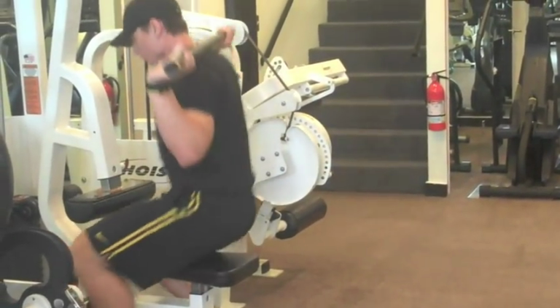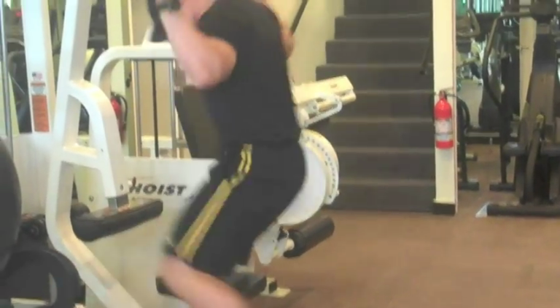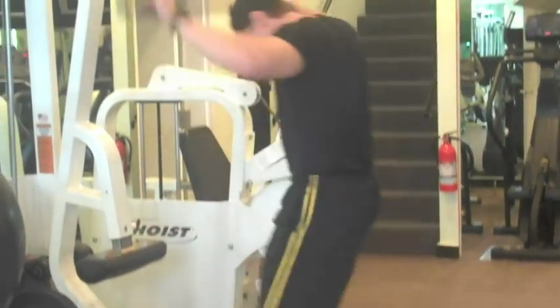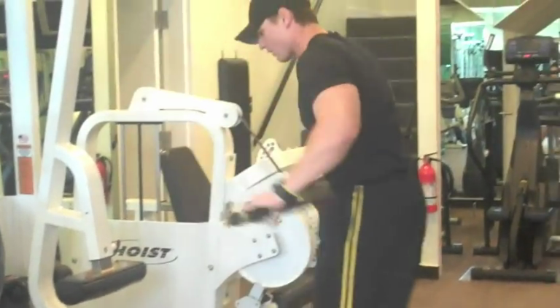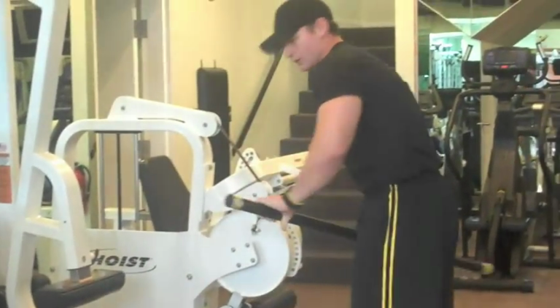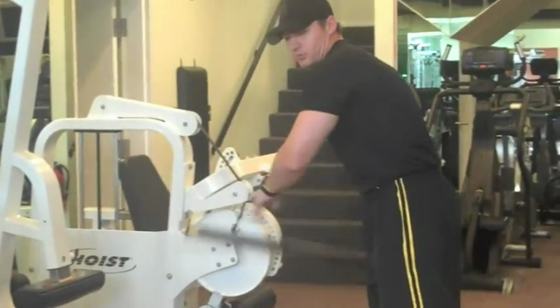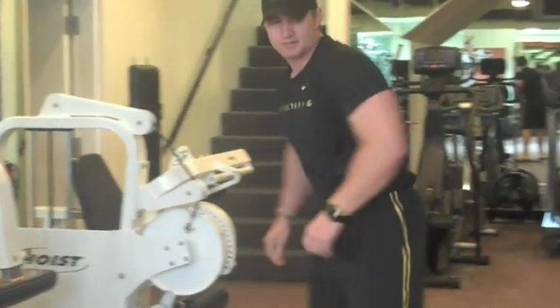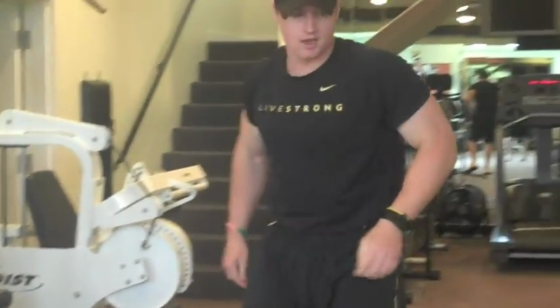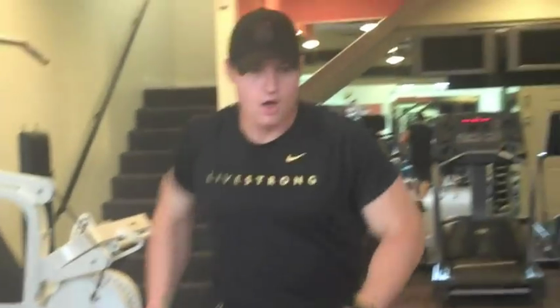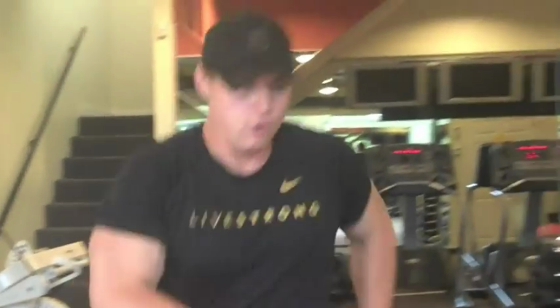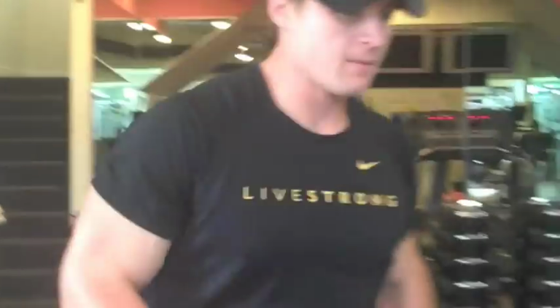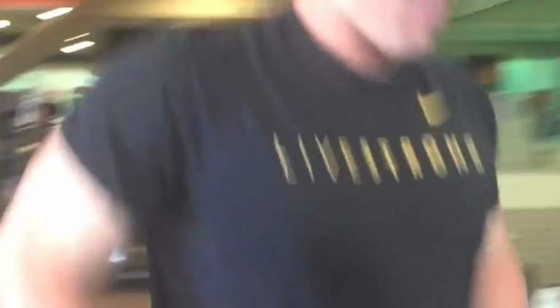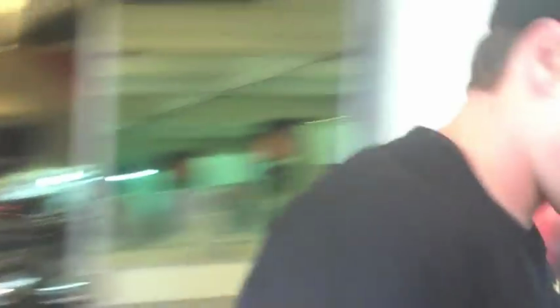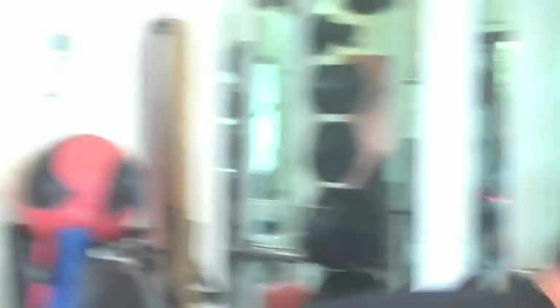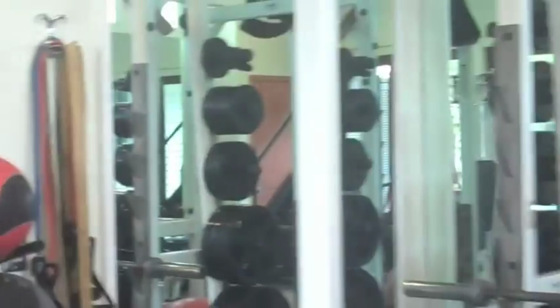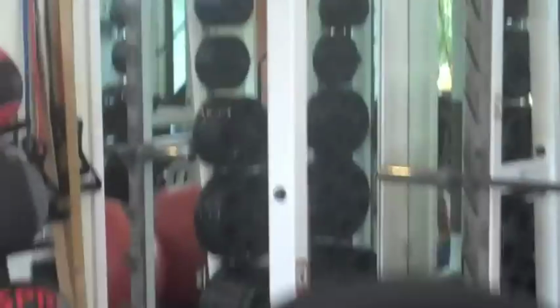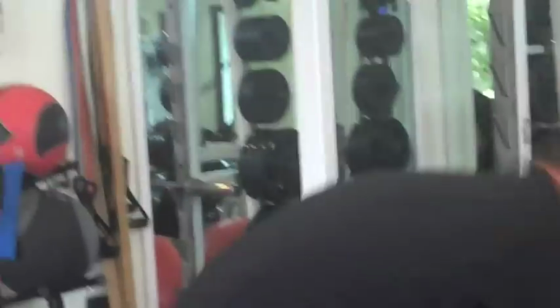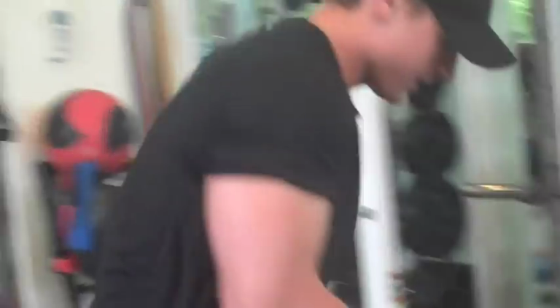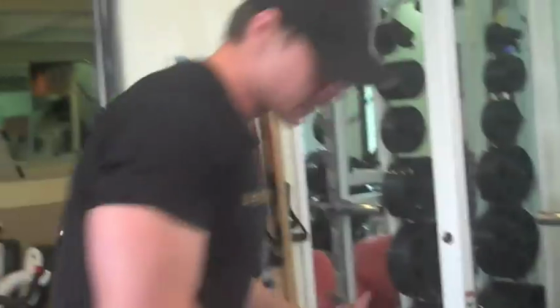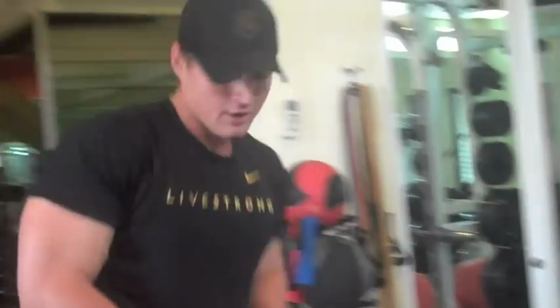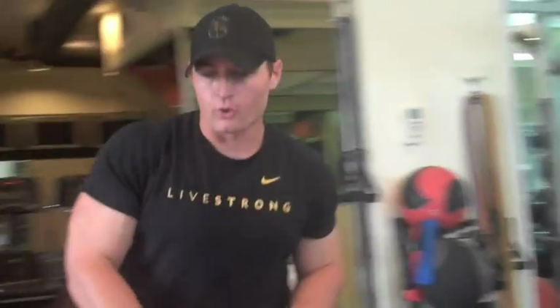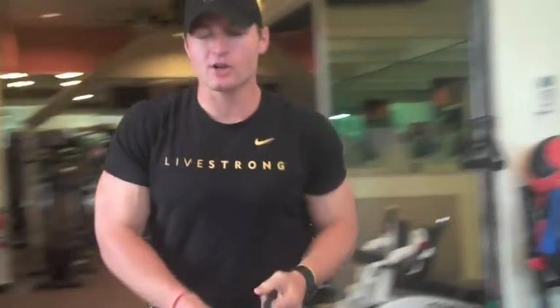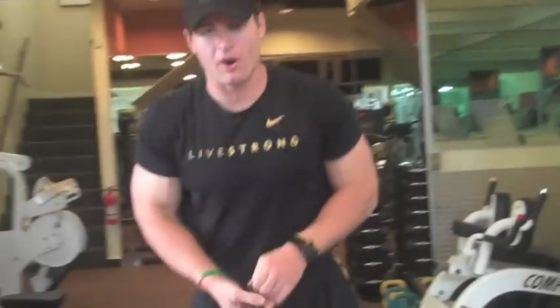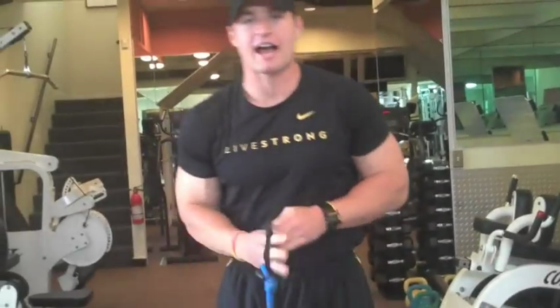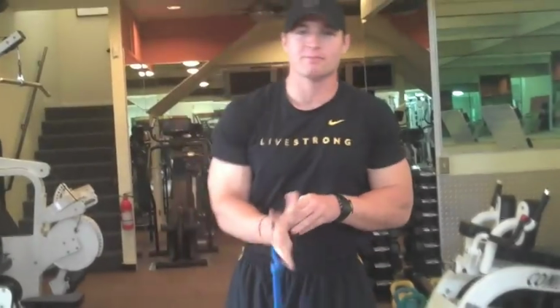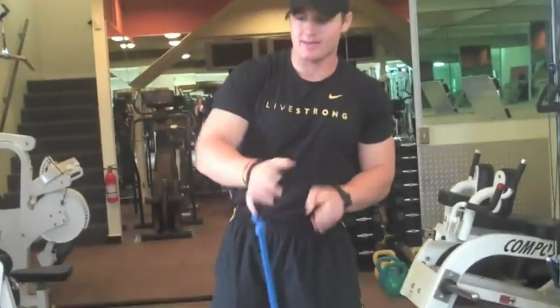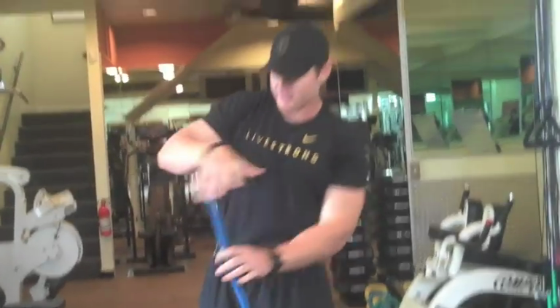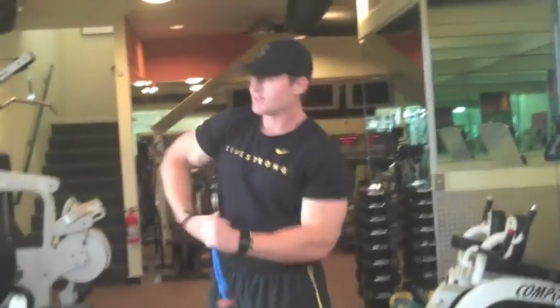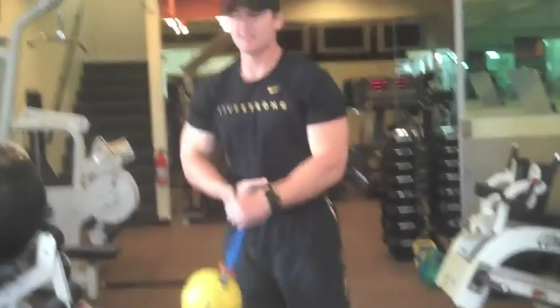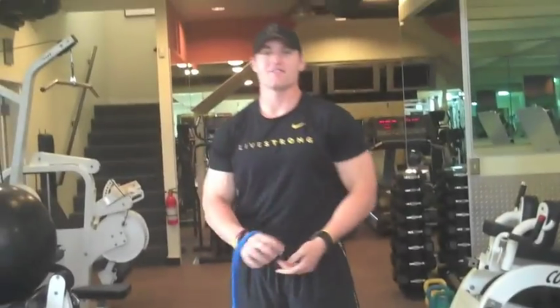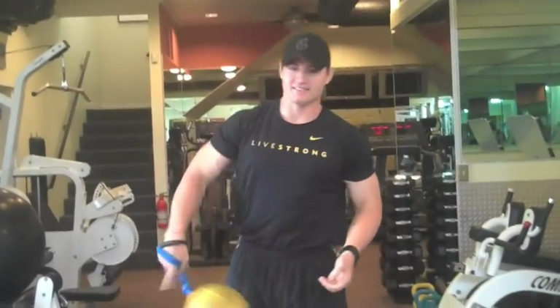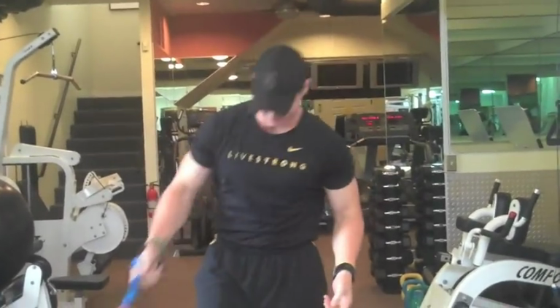Really feel that working those obliques. Torpedo ball action baby — this stuff is intense.